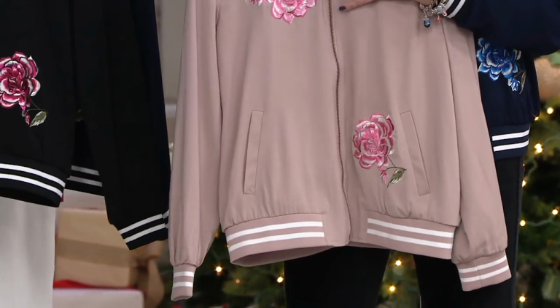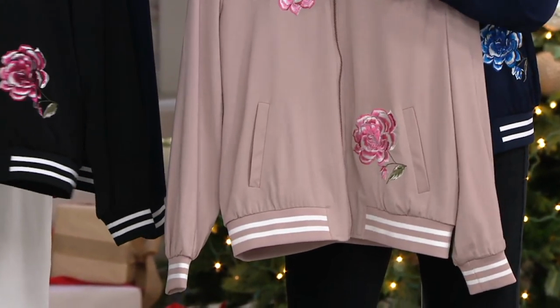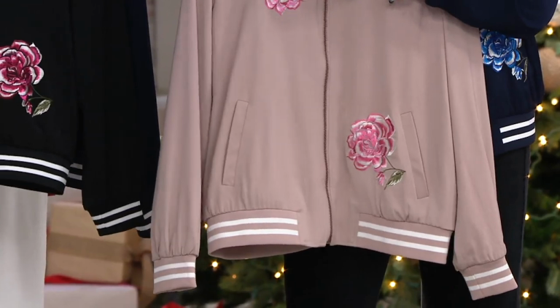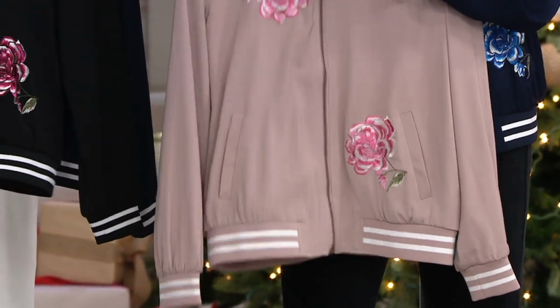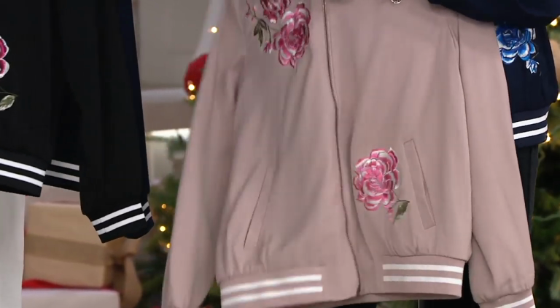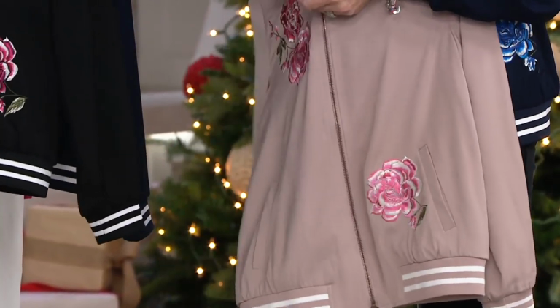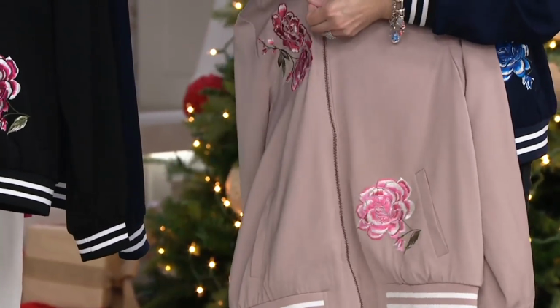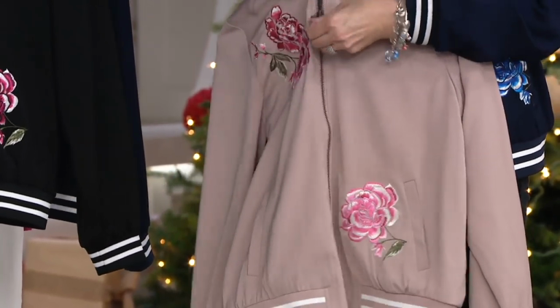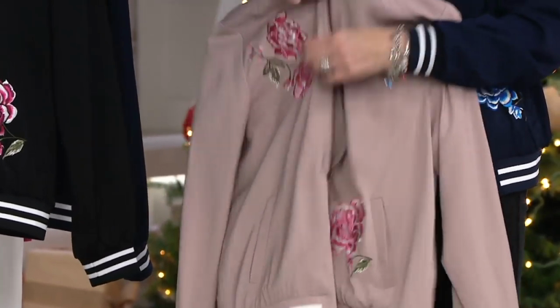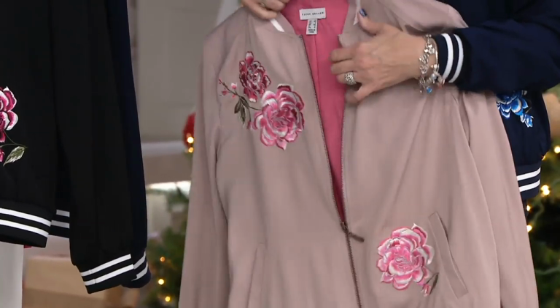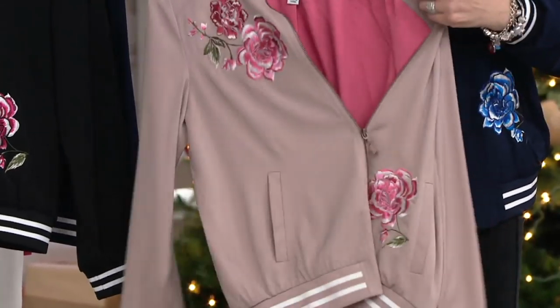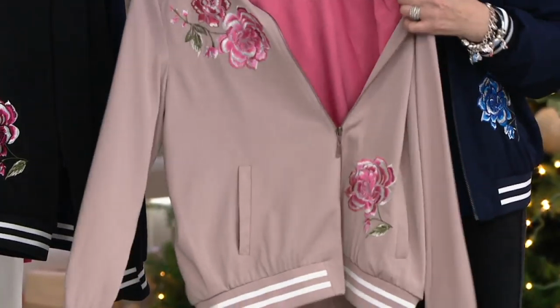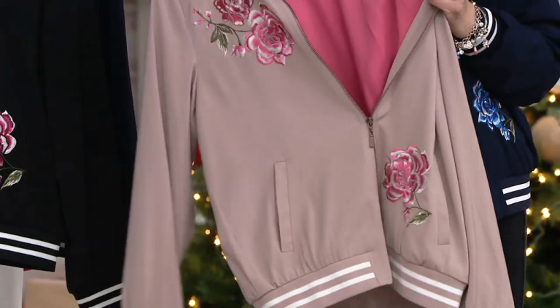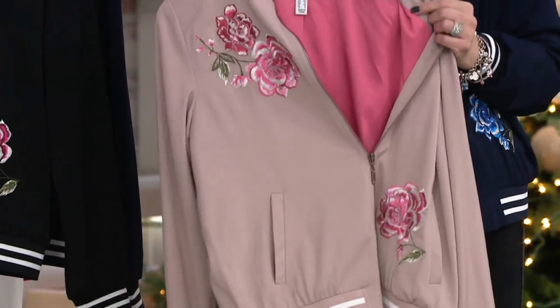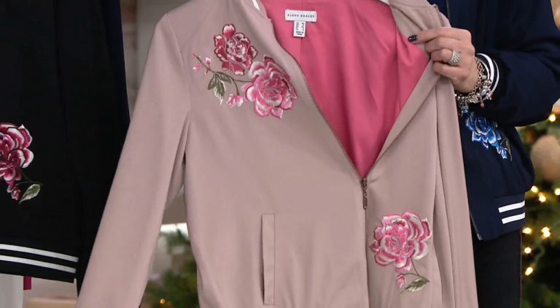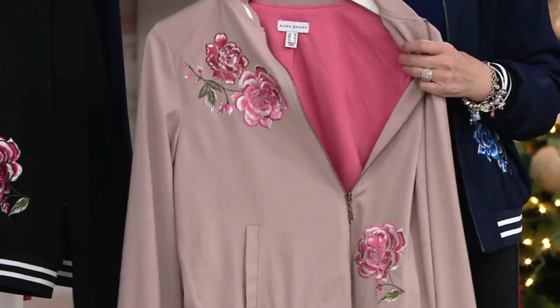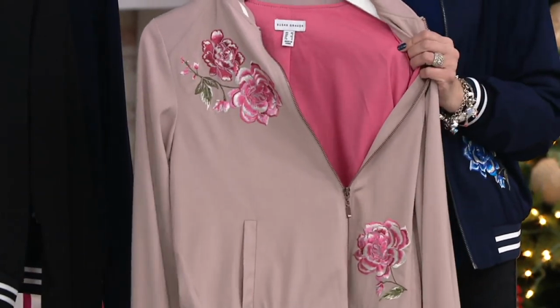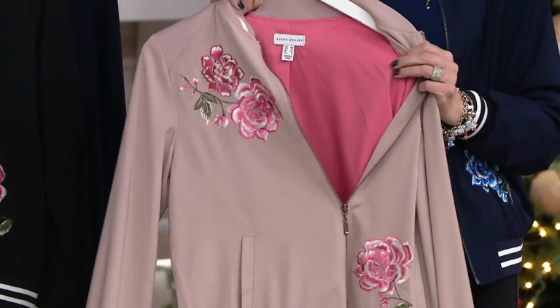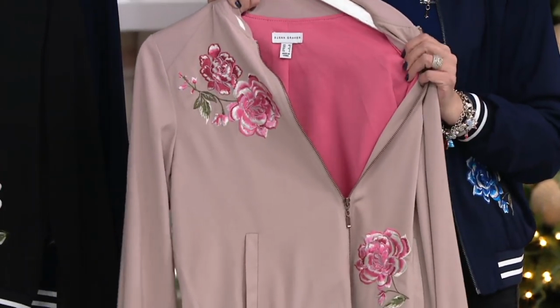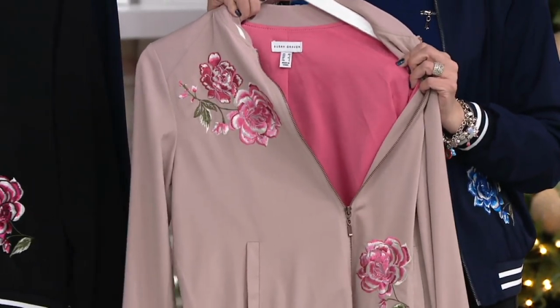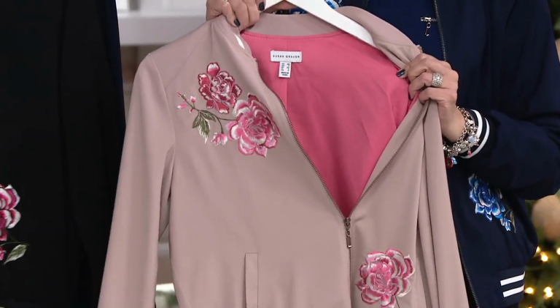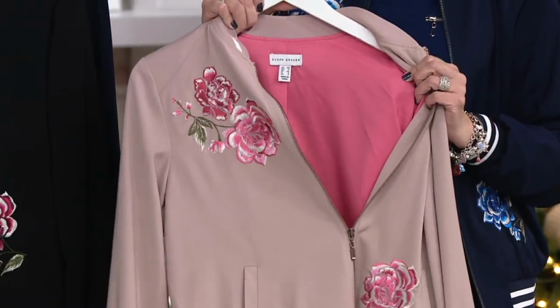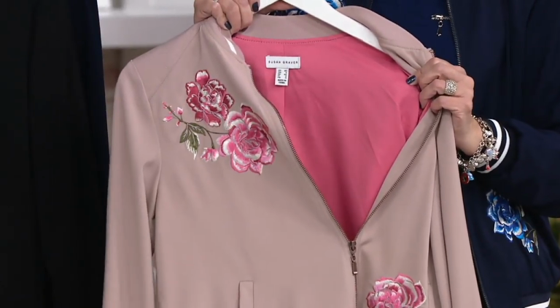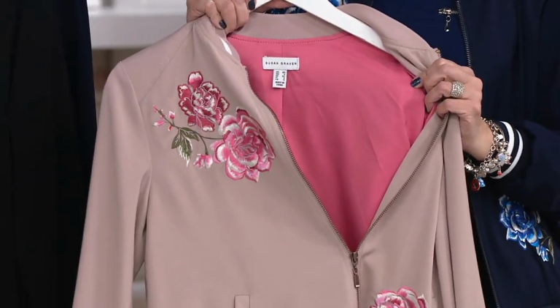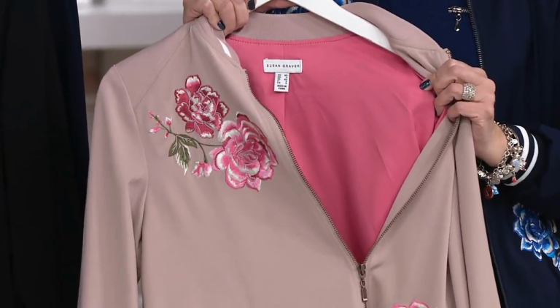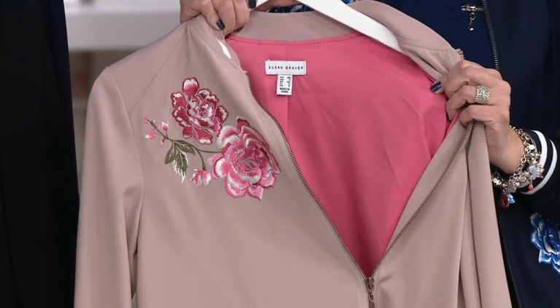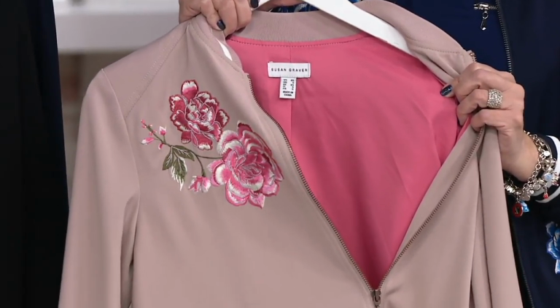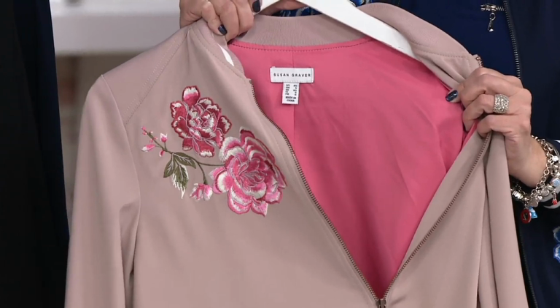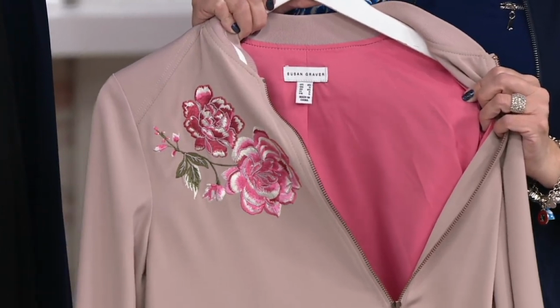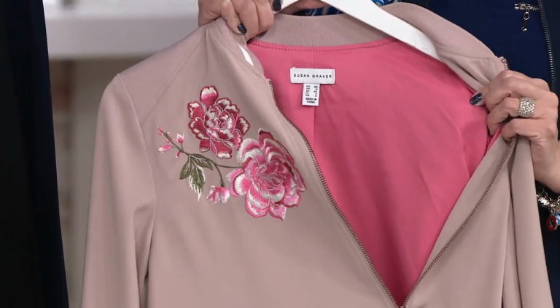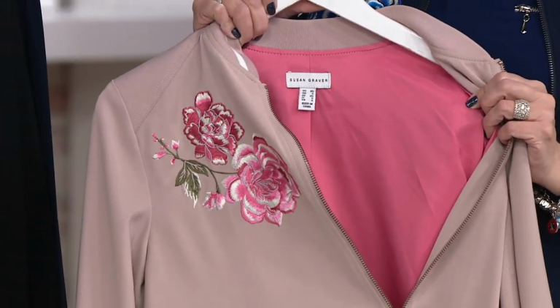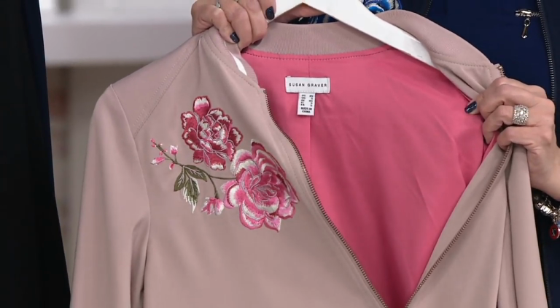This has almost like a dark rose gold tone to the hardware. It's so pretty. And the inside — look at that gorgeous coral color, that soft, beautiful salmon. Absolutely amazing. You will not see a piece like this anywhere else.